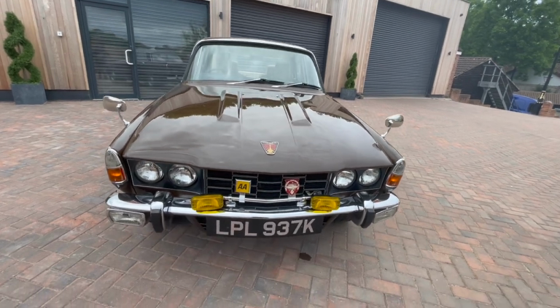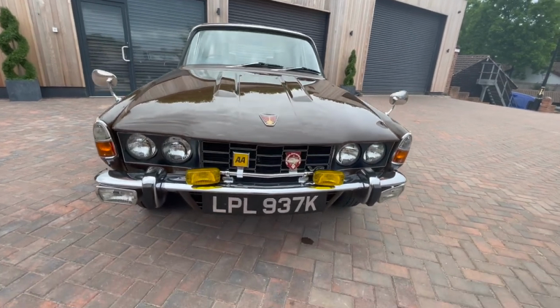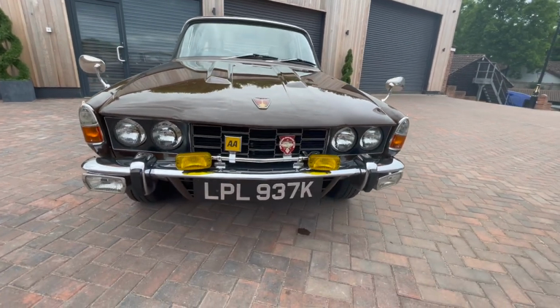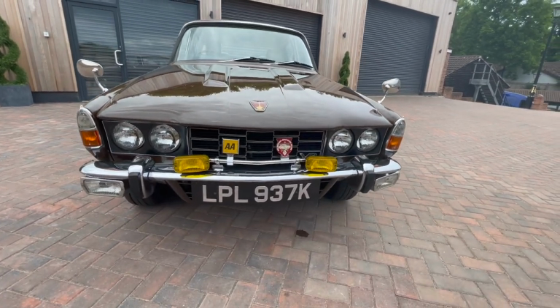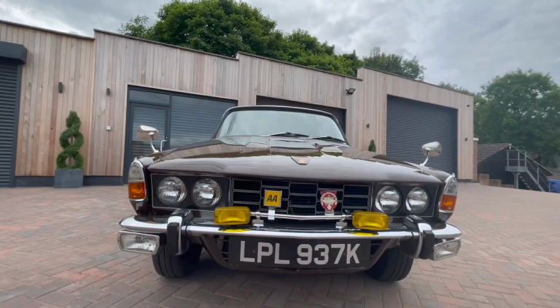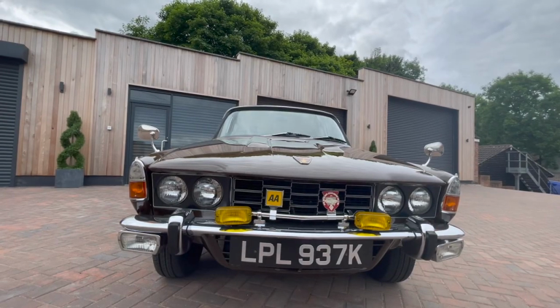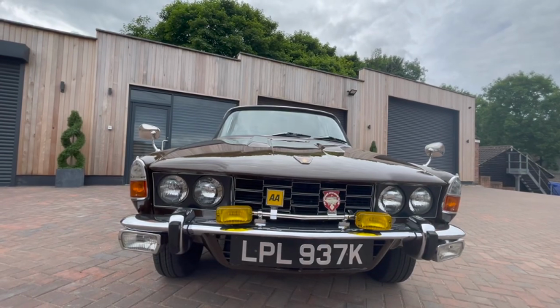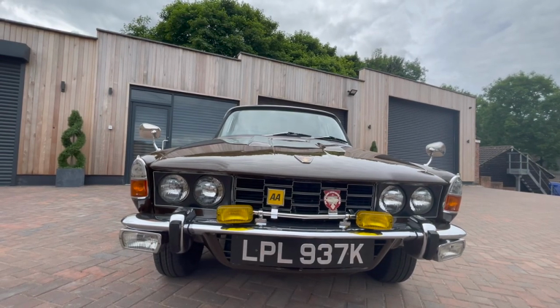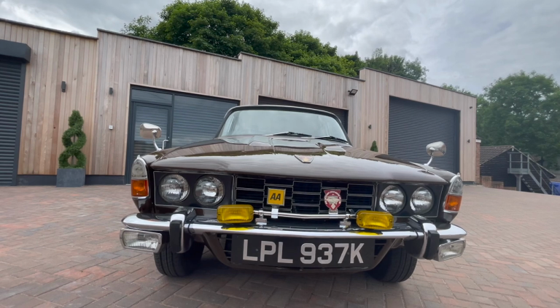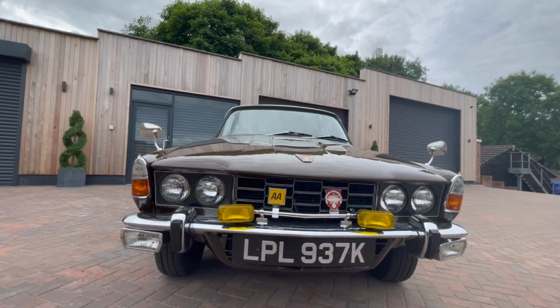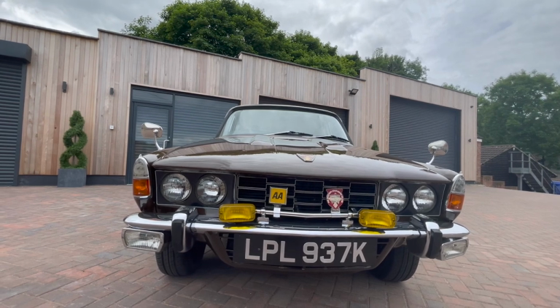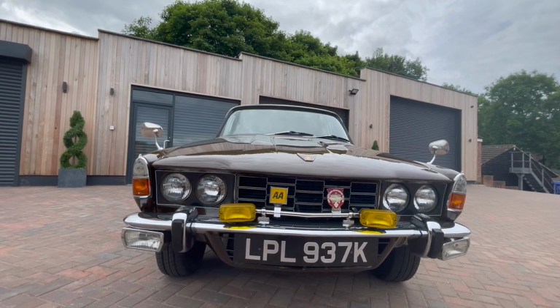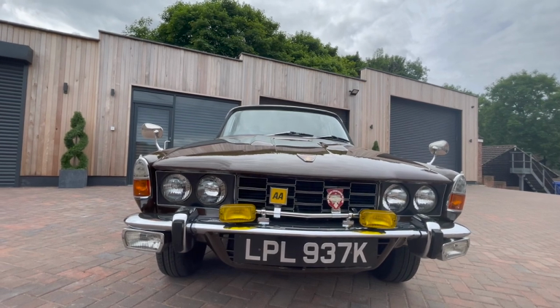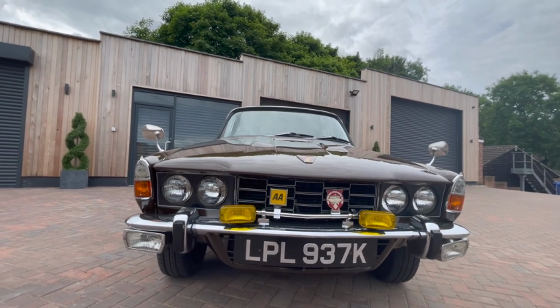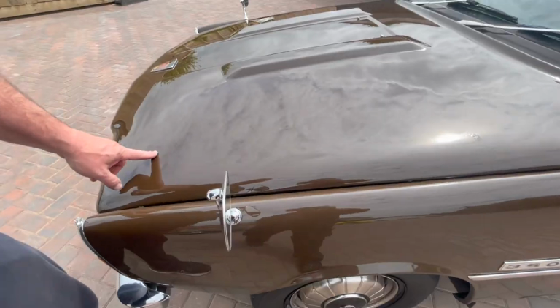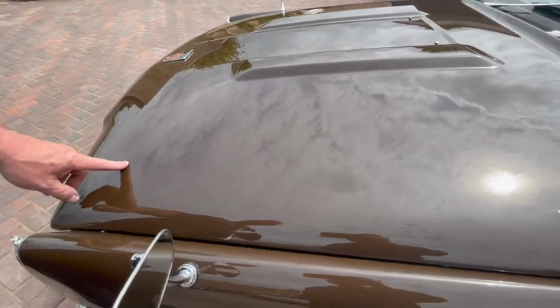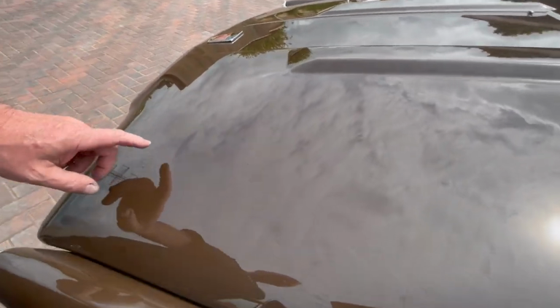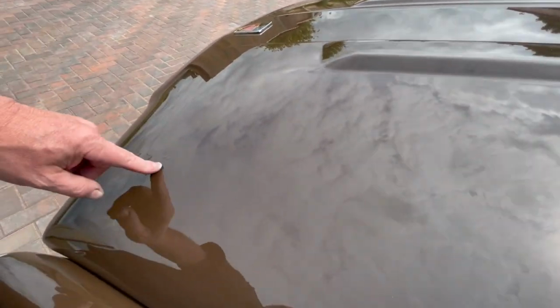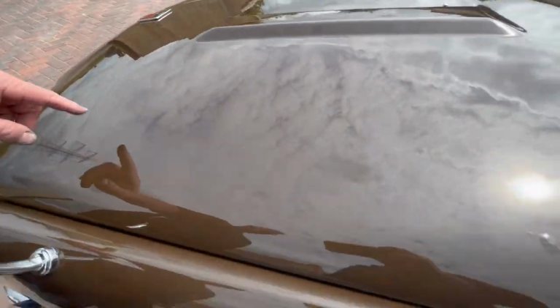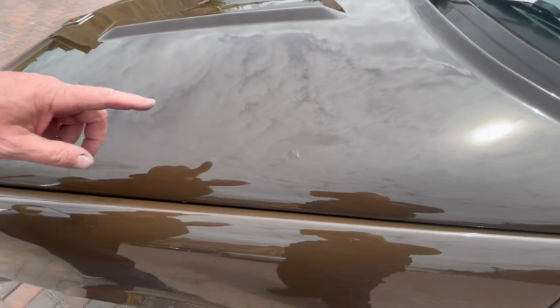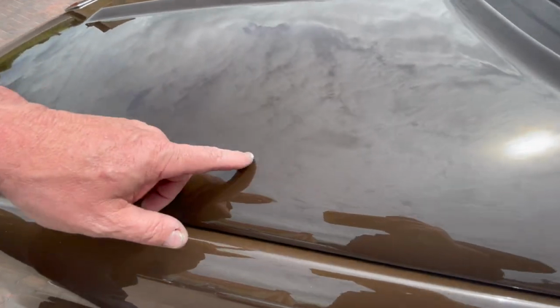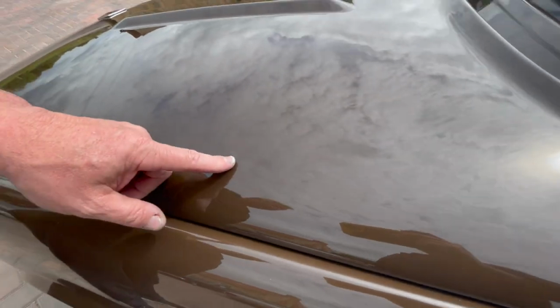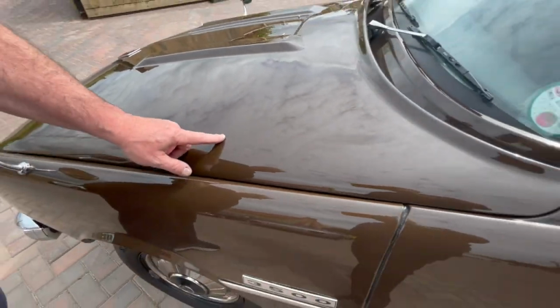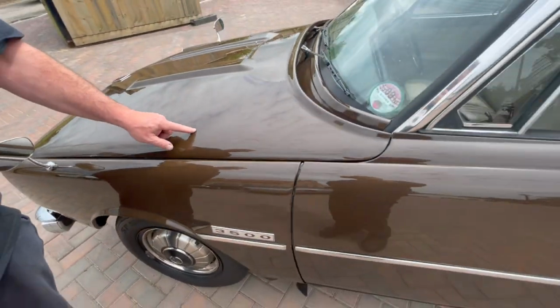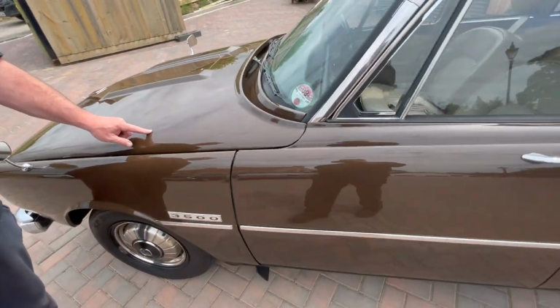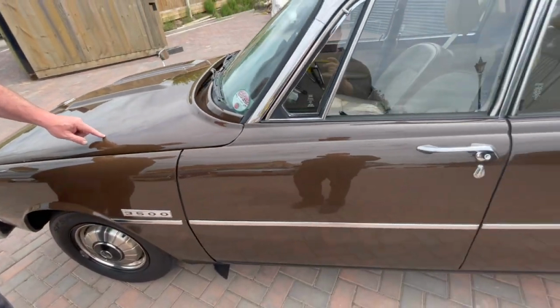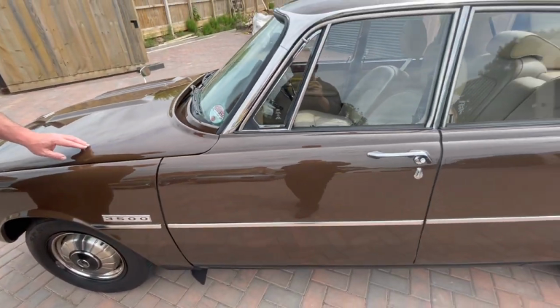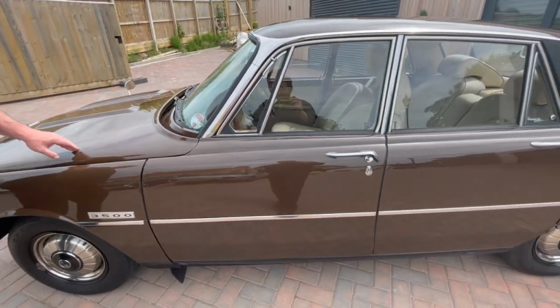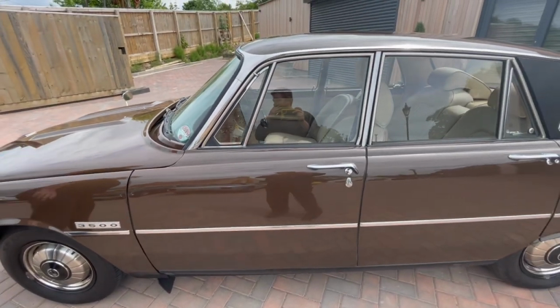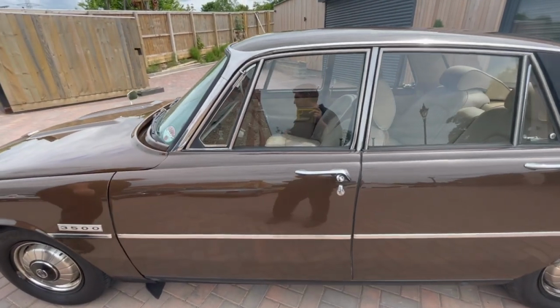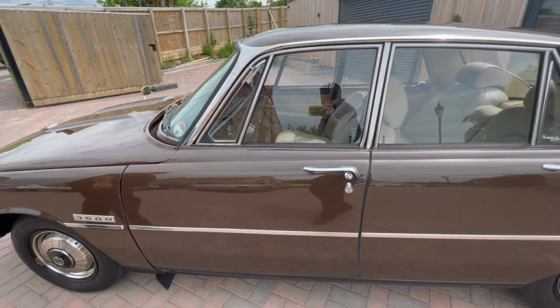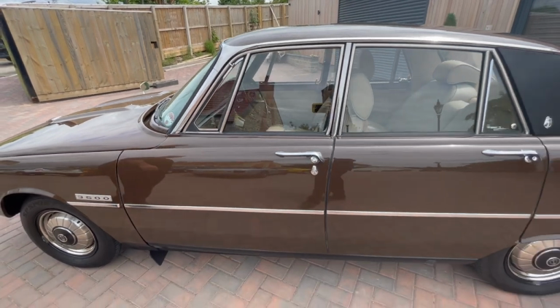Around the front again — the expensive bit, the chrome, is lovely. If I can pick a fault, it's got a couple of little blisters here on the bonnet and here, but I'm going to leave them. If somebody wants to get them done, that's up to them — they can get it done.